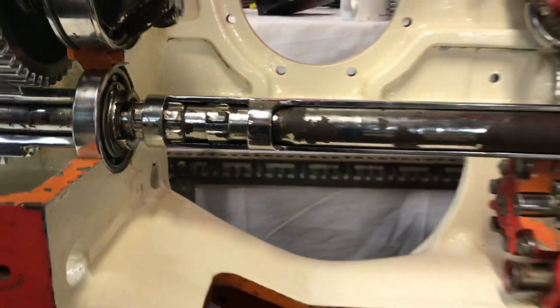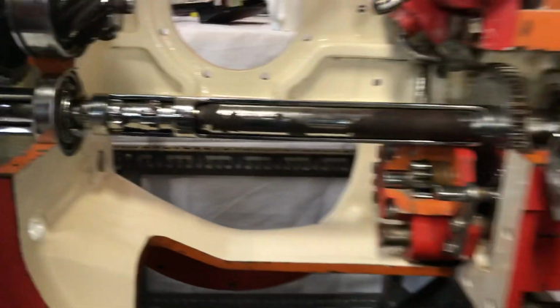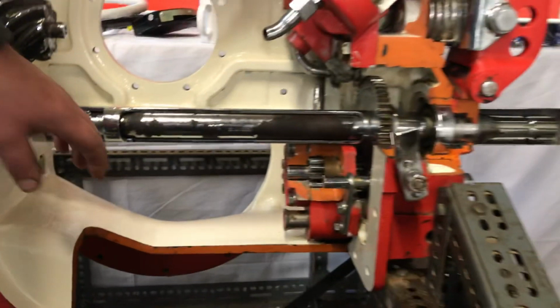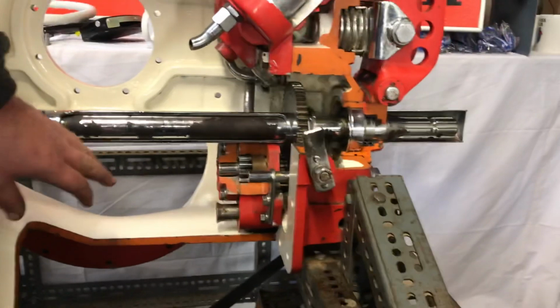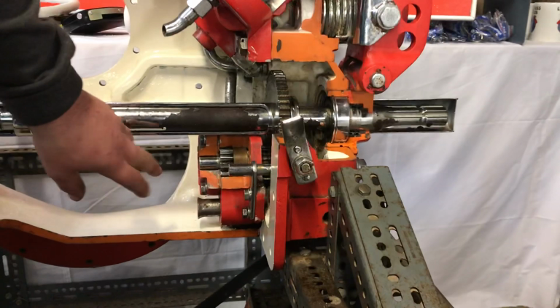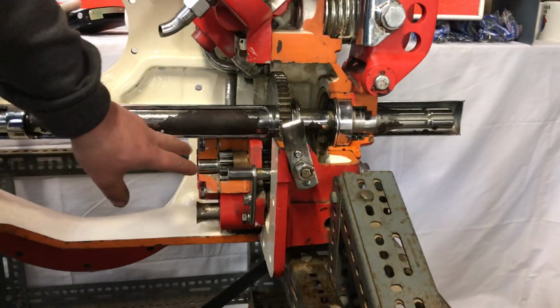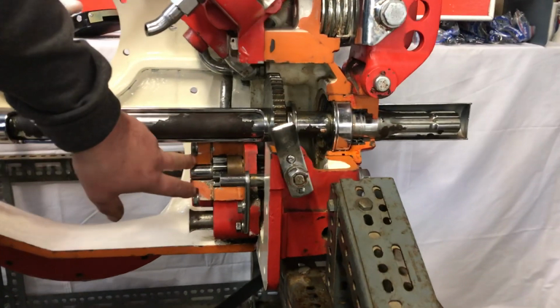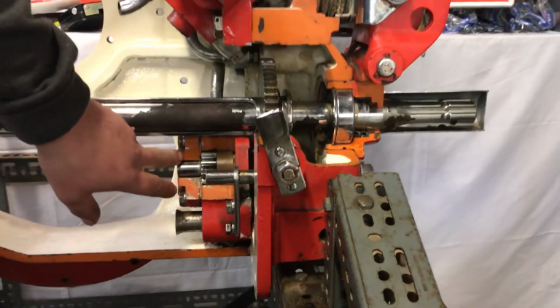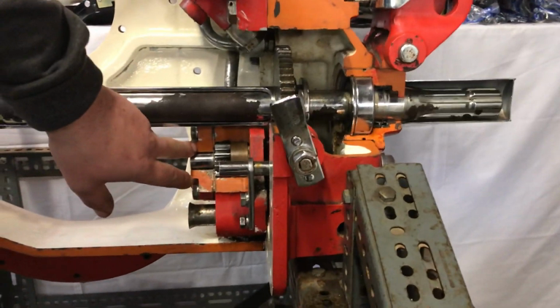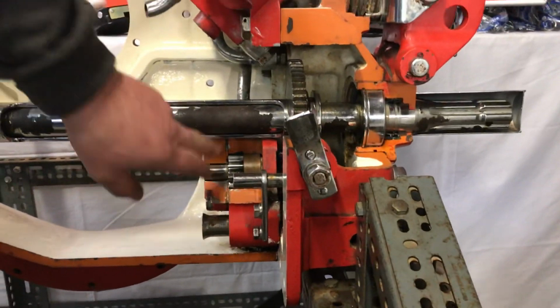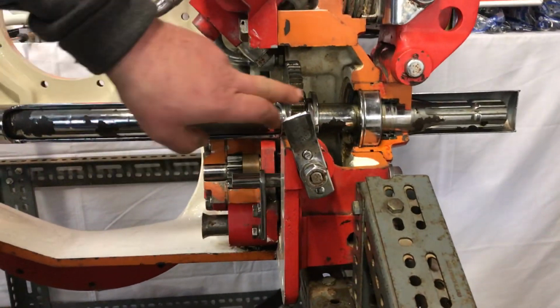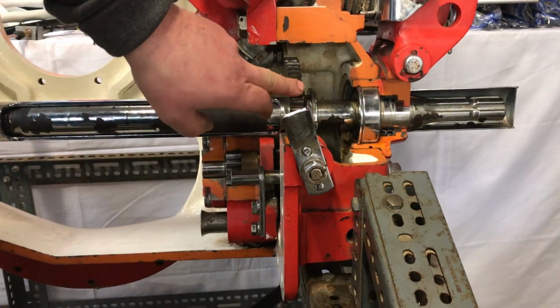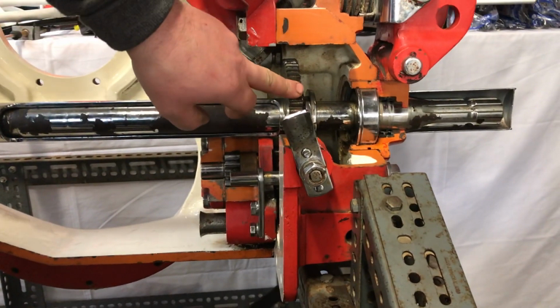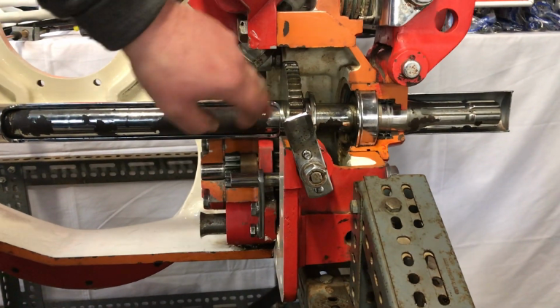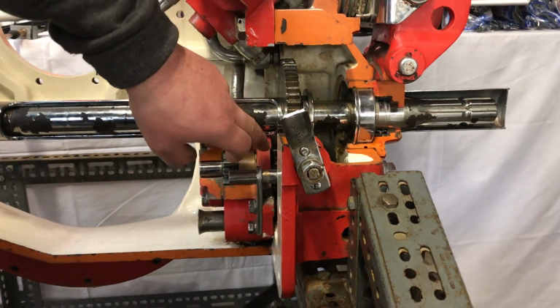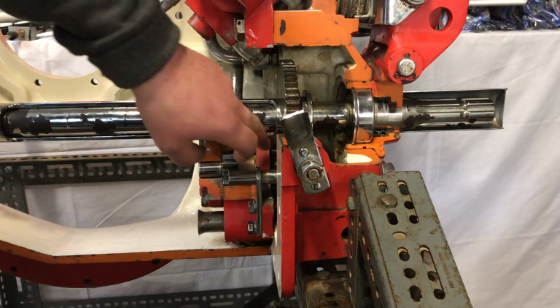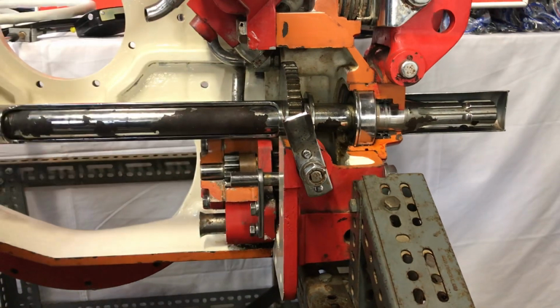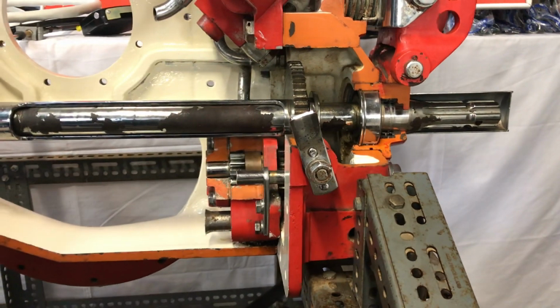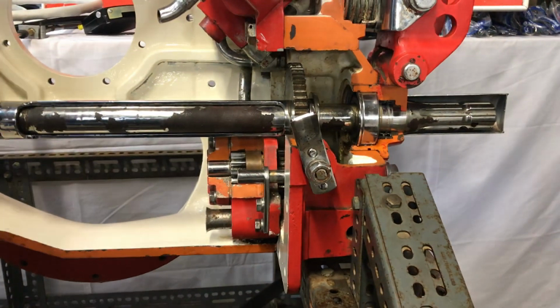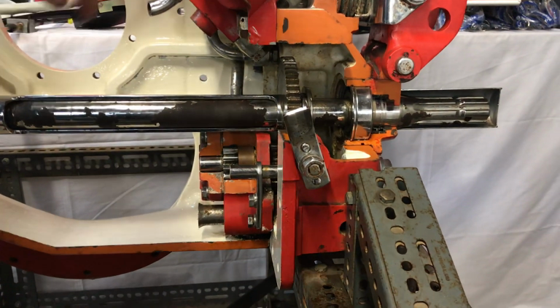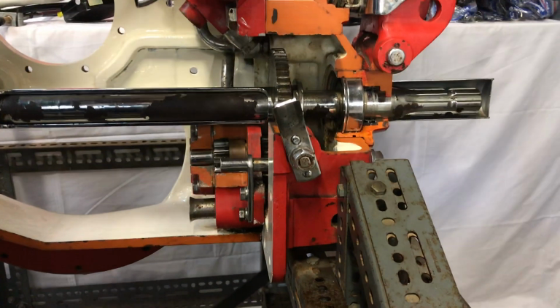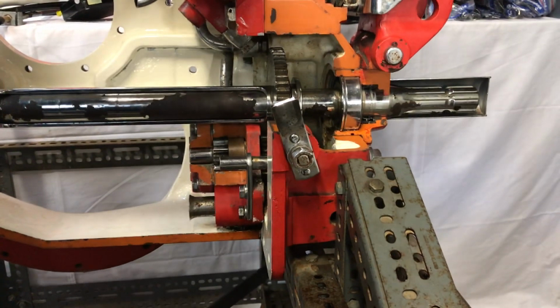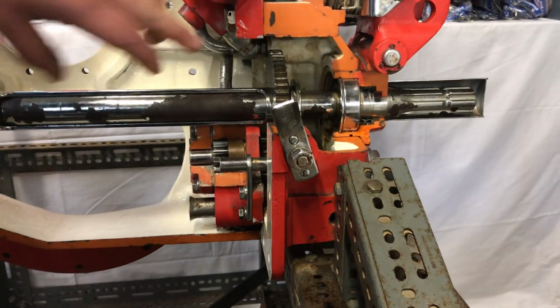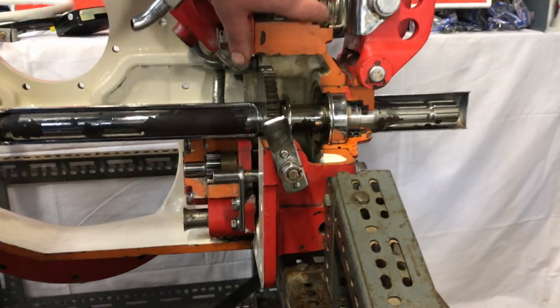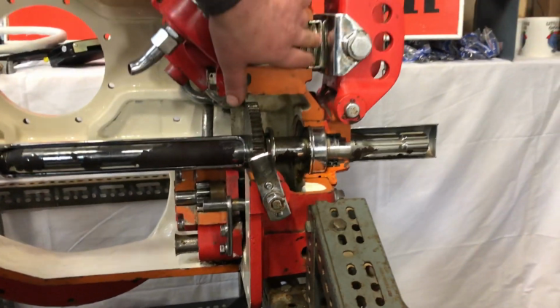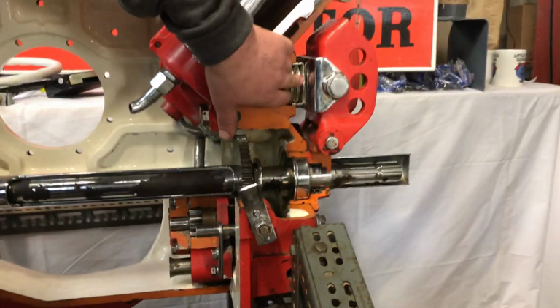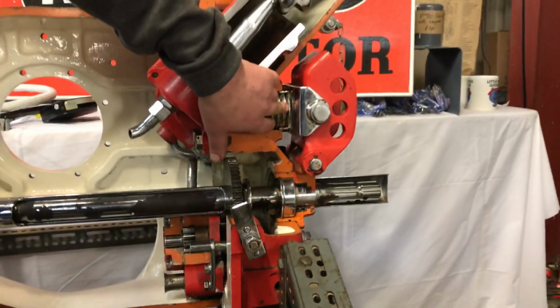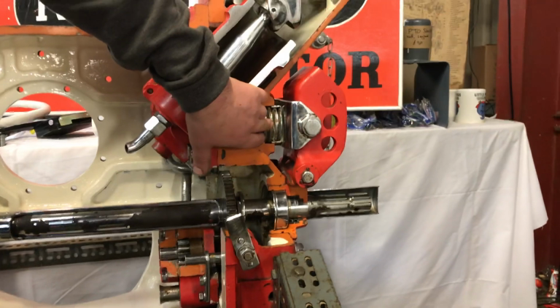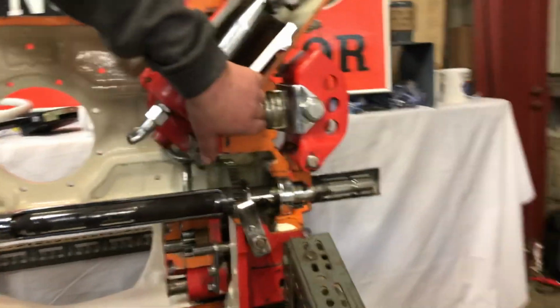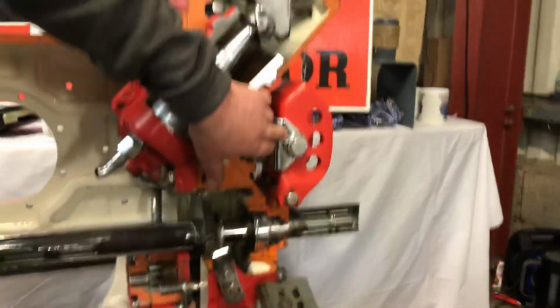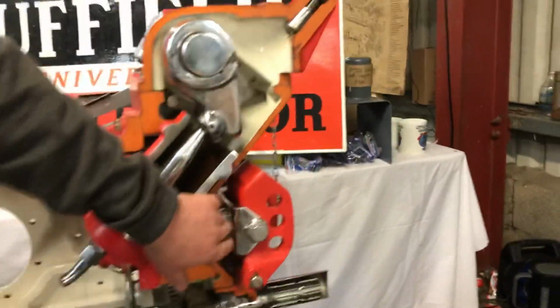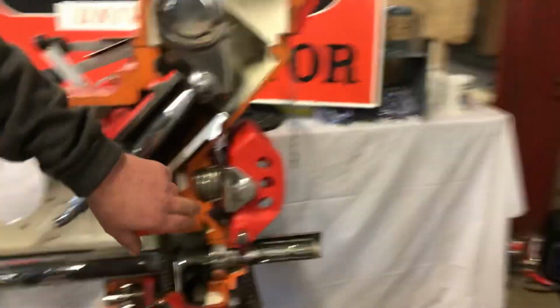If we move a little further down, we can see the Douty pump, which is in constant drive off this gear here at the bottom. If we move a little further up, we've got the Belleville pack there — the top link for the sensing.